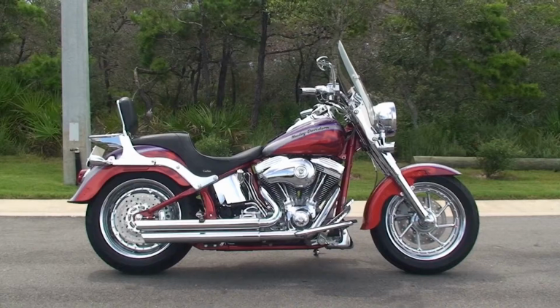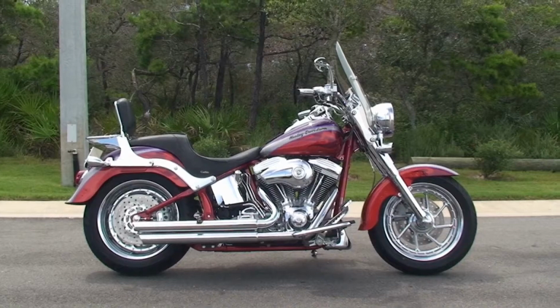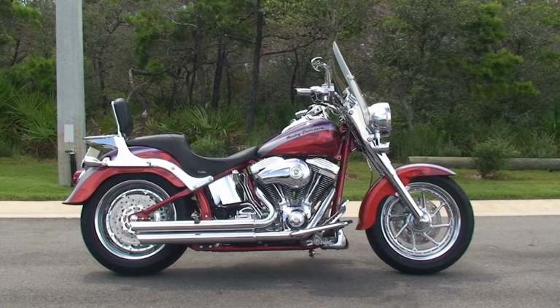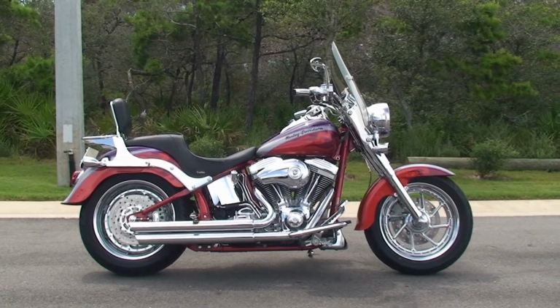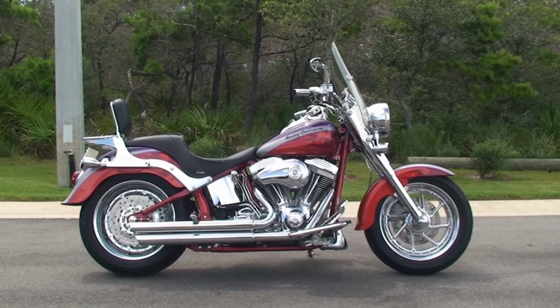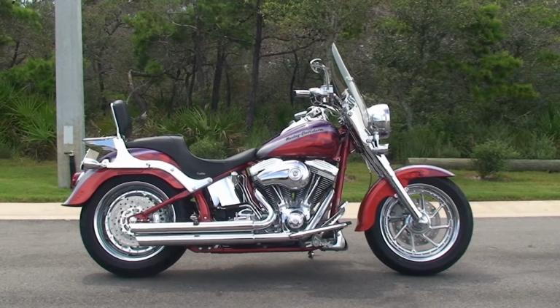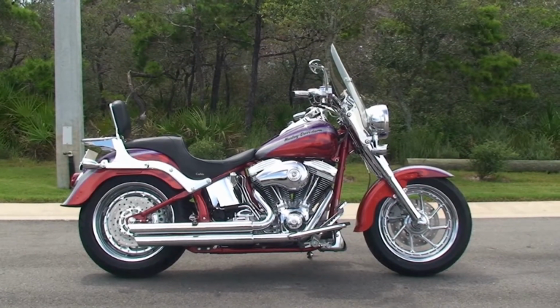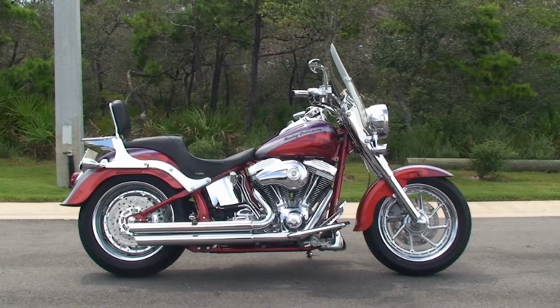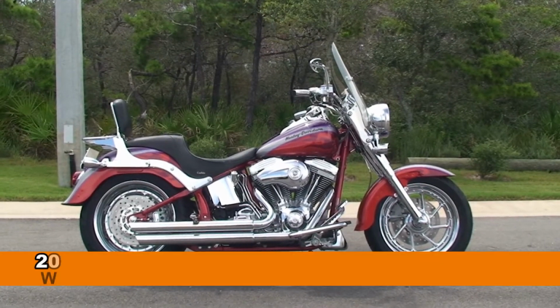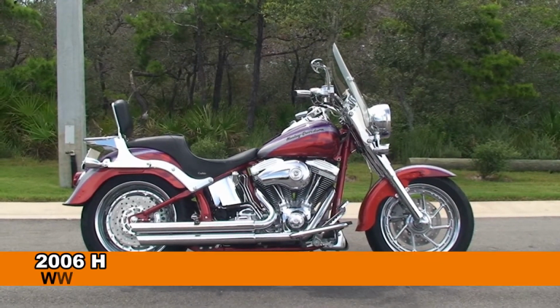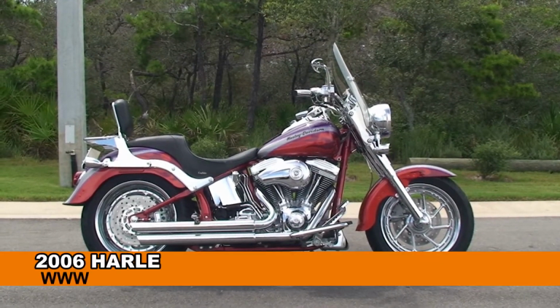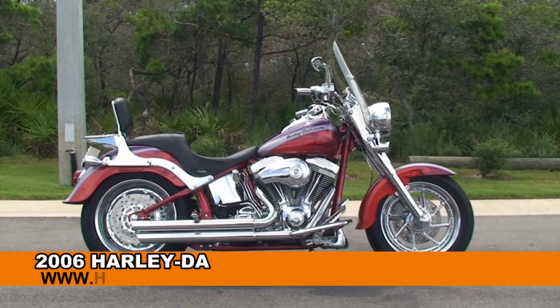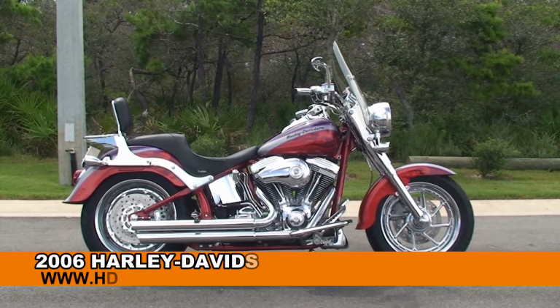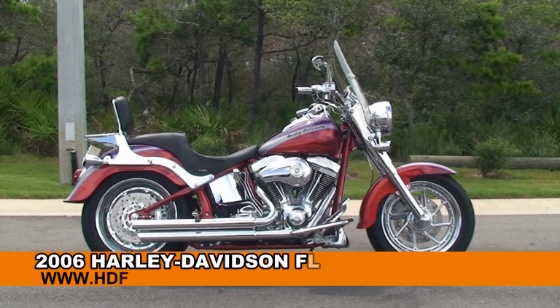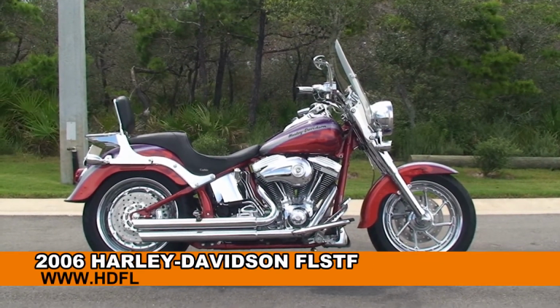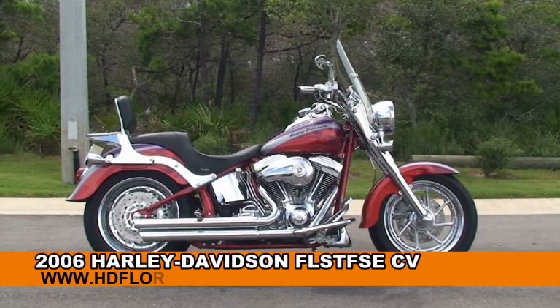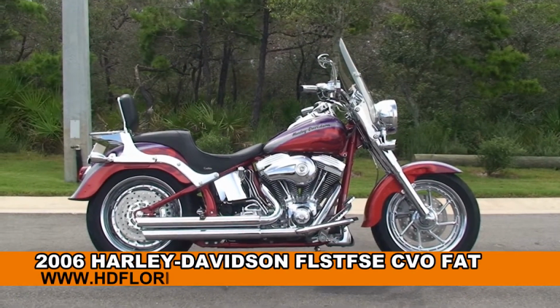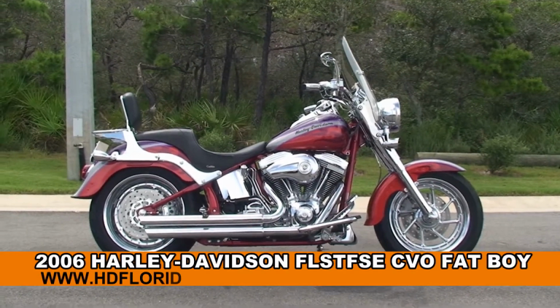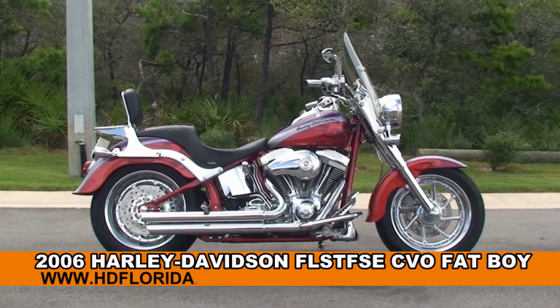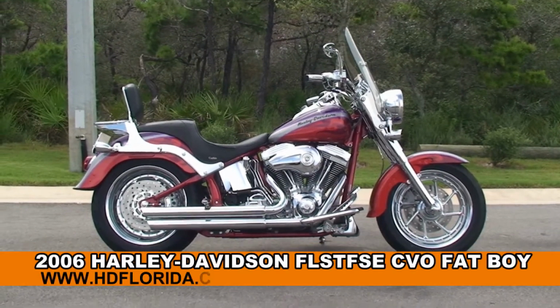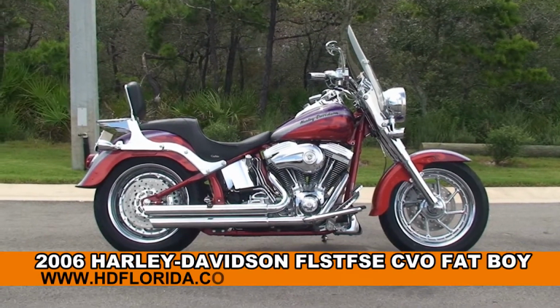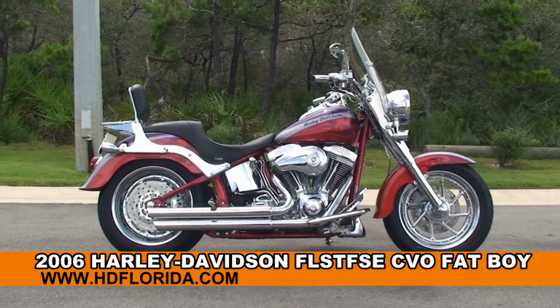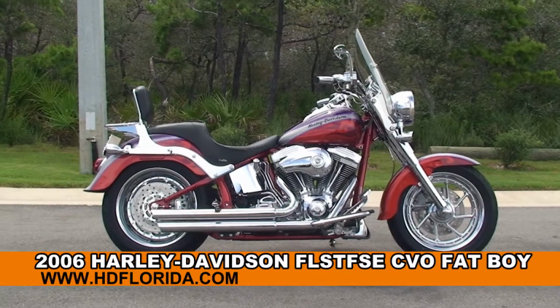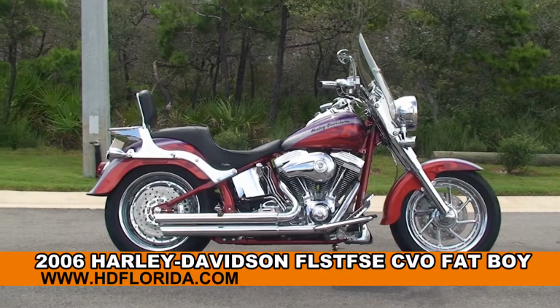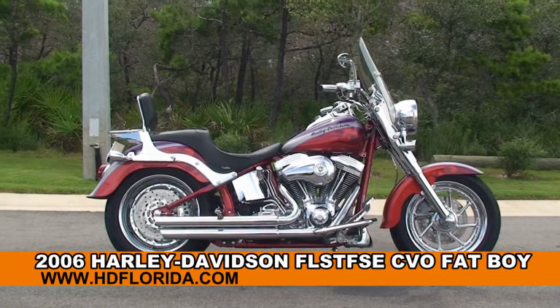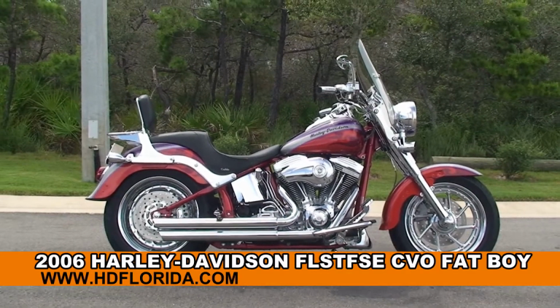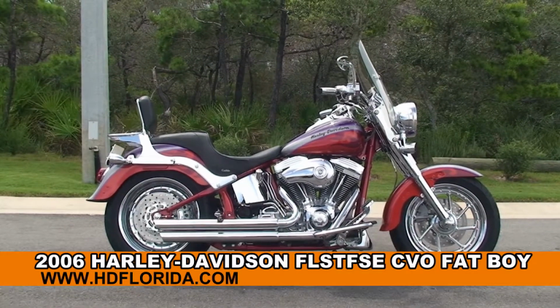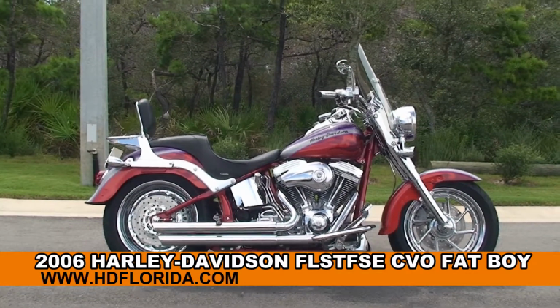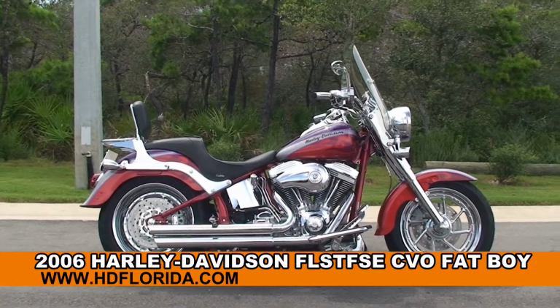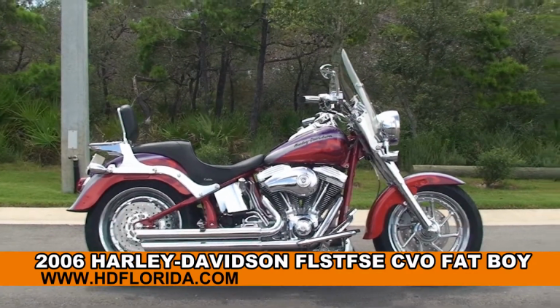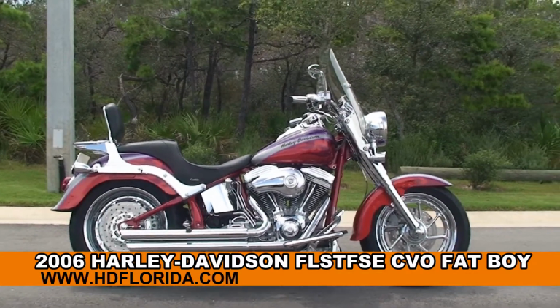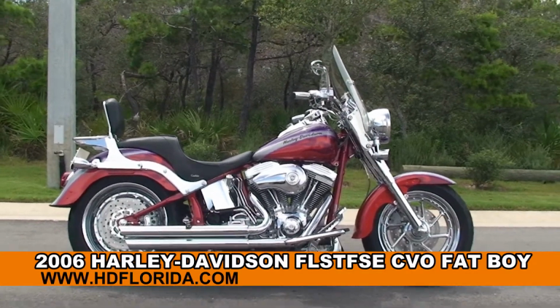Welcome everyone to the world famous Harley-Davidson of Panama City Beach. Today I've got this enthralling used 2006 CVO Fatboy.